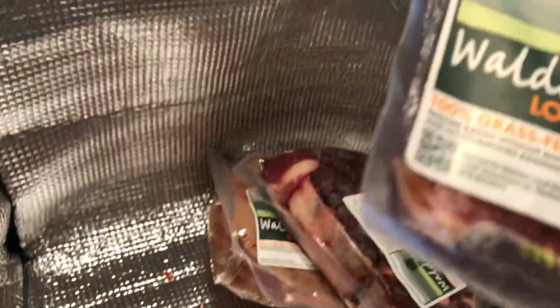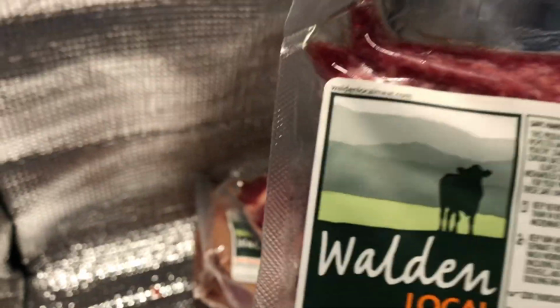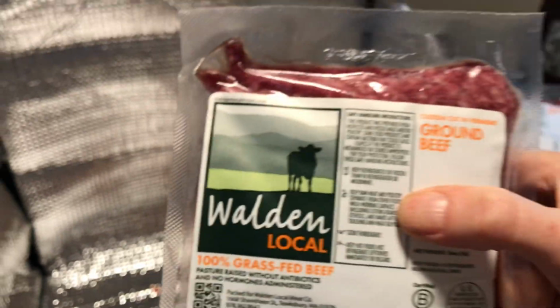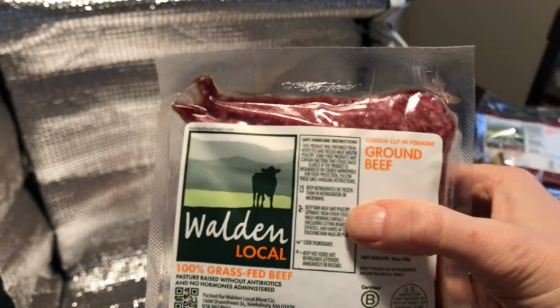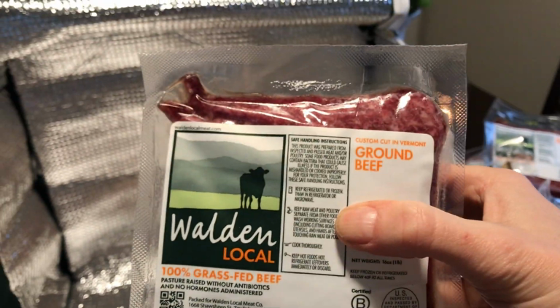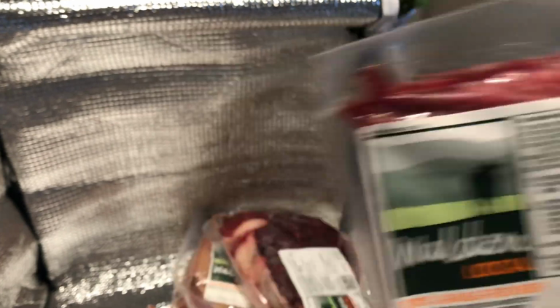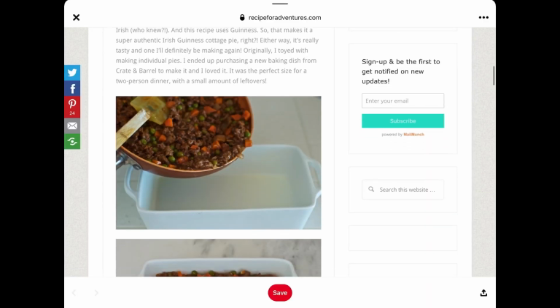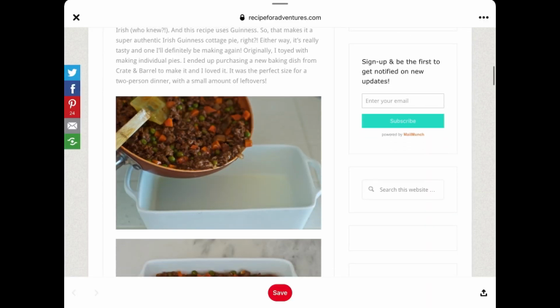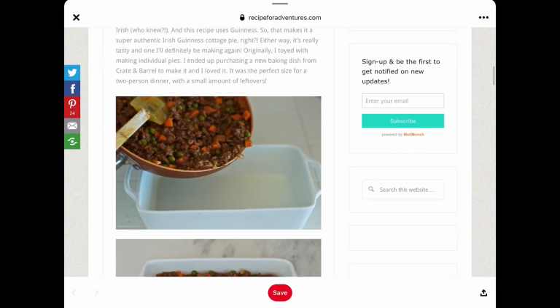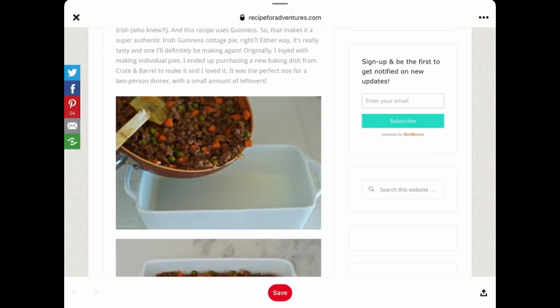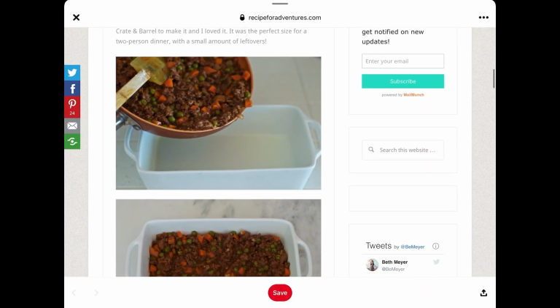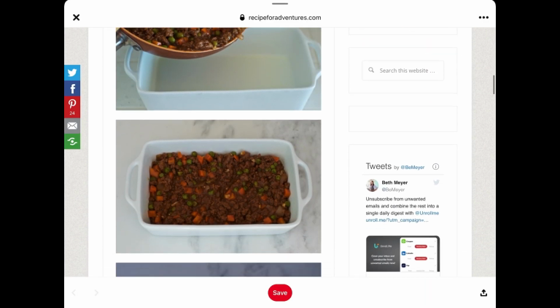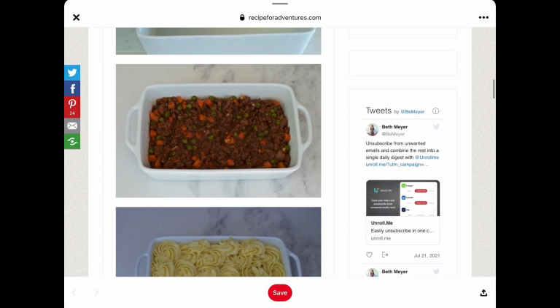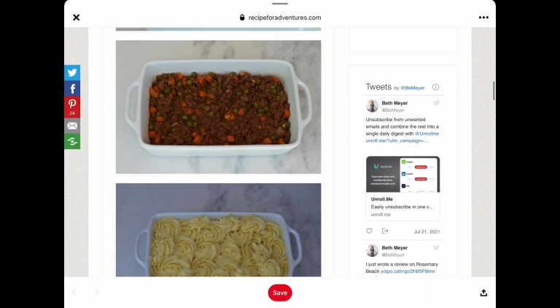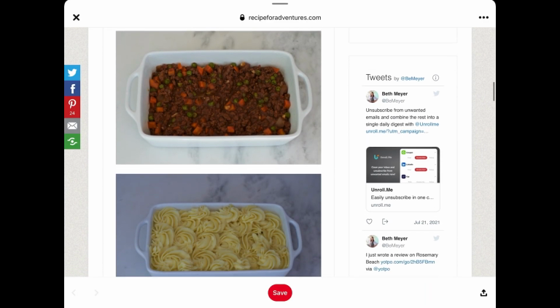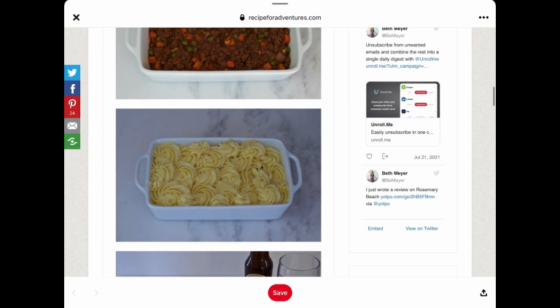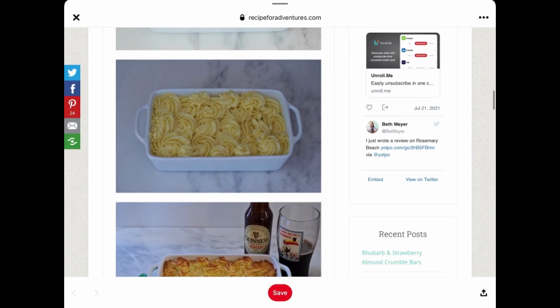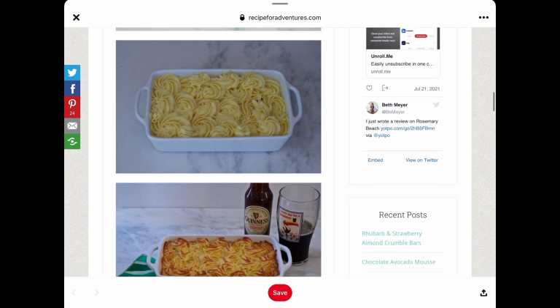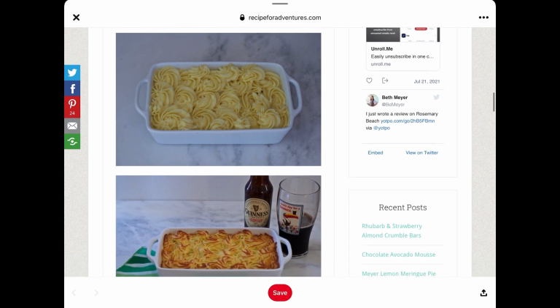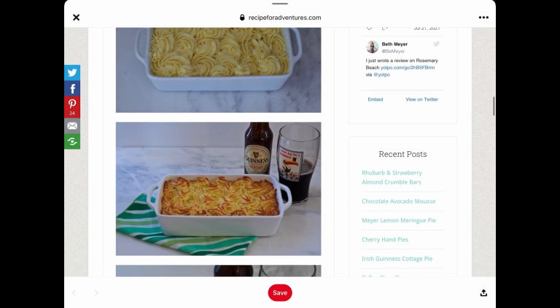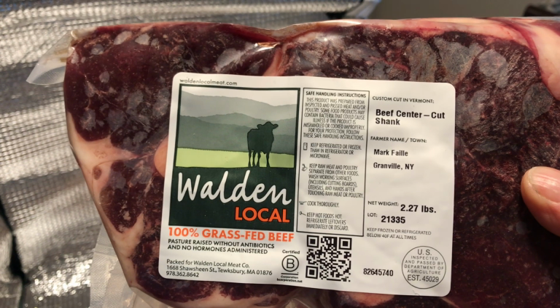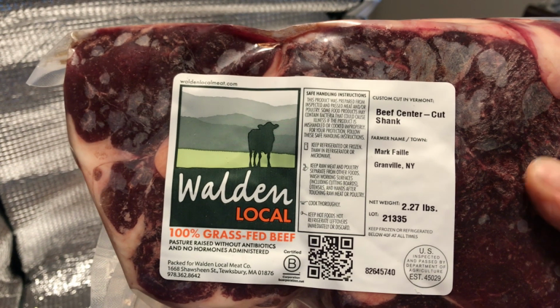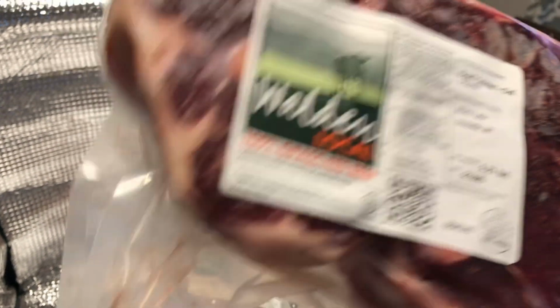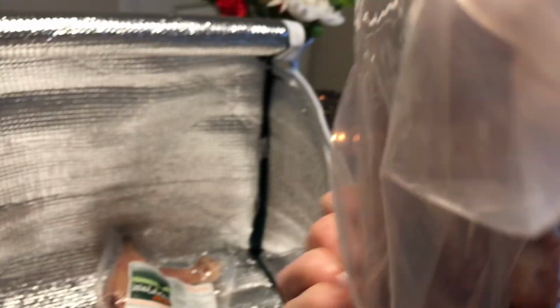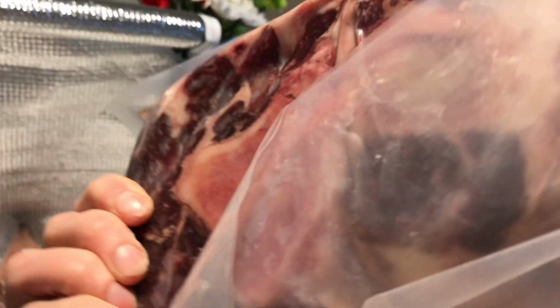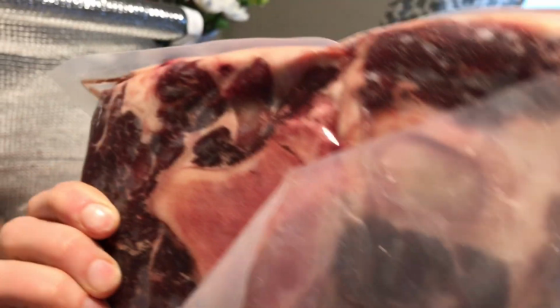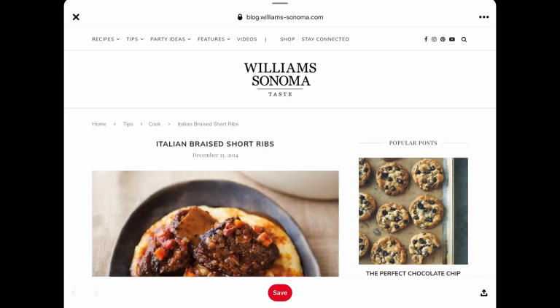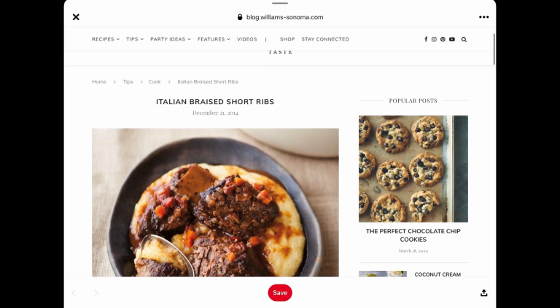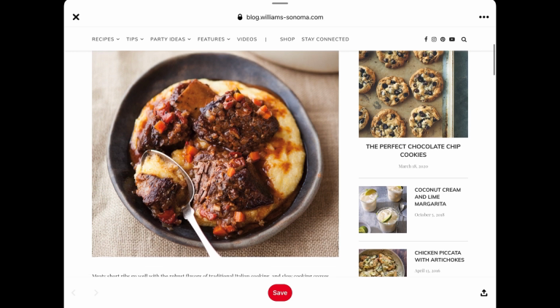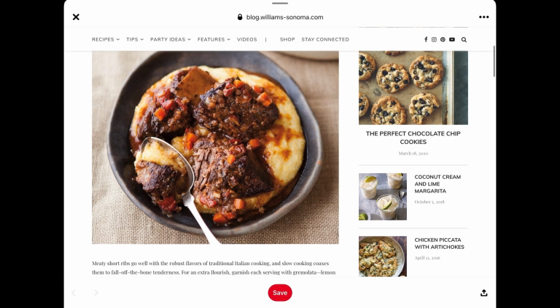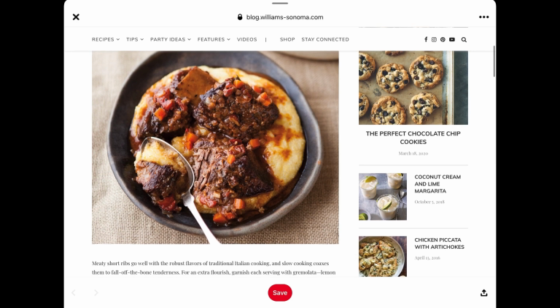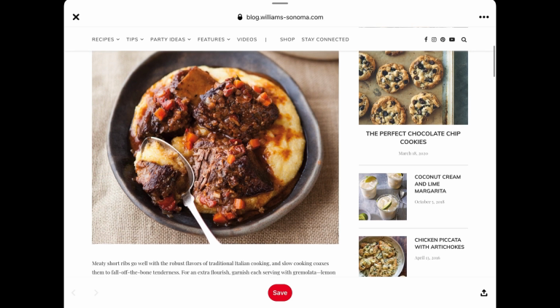The third pound of ground beef I'll use in cottage pie, which is another recipe I found on Pinterest. Then this beef center cut shank is excellent with the short rib recipe from Williams Sonoma.